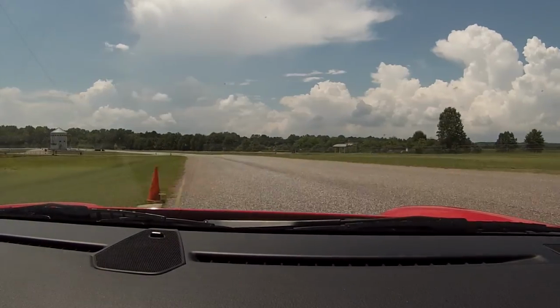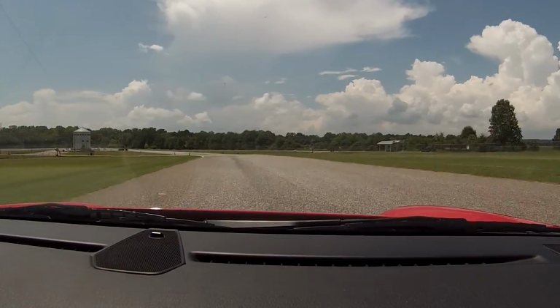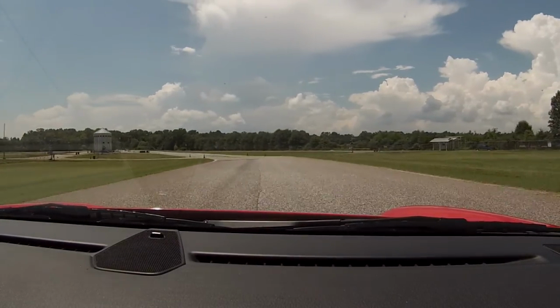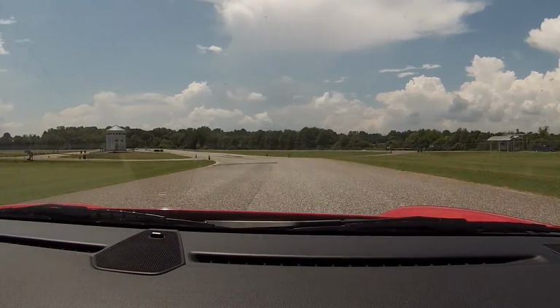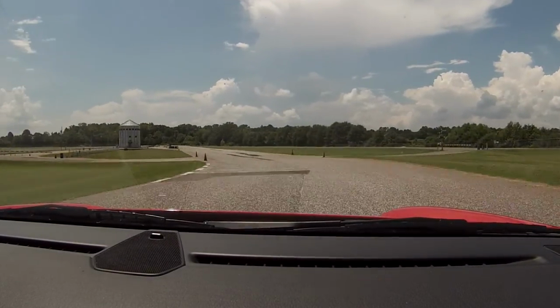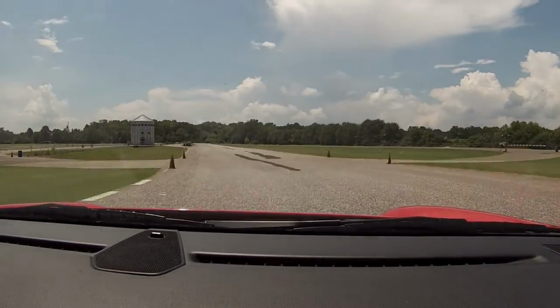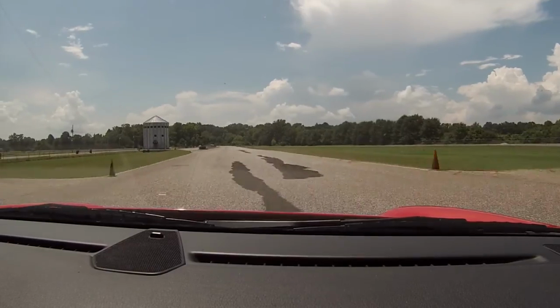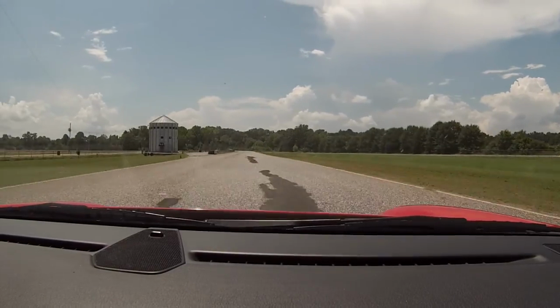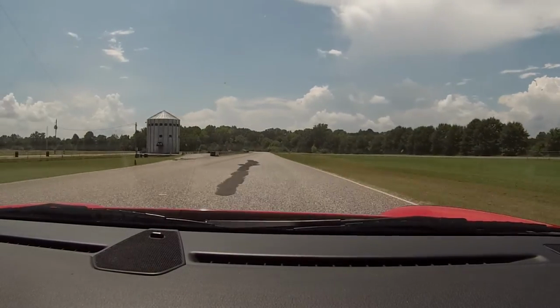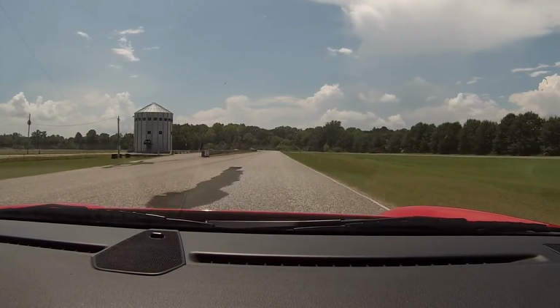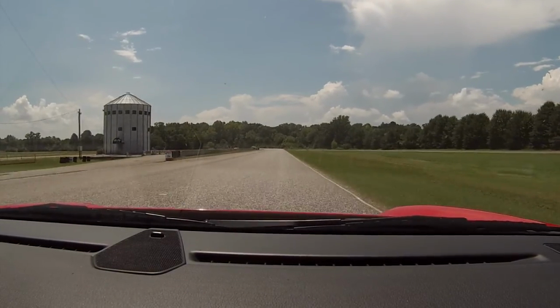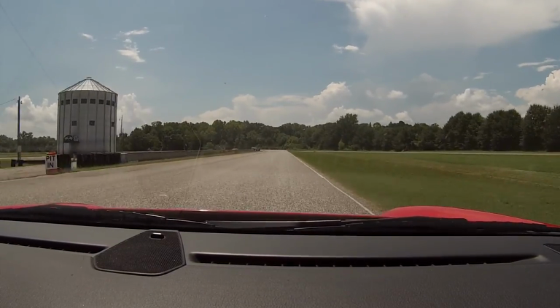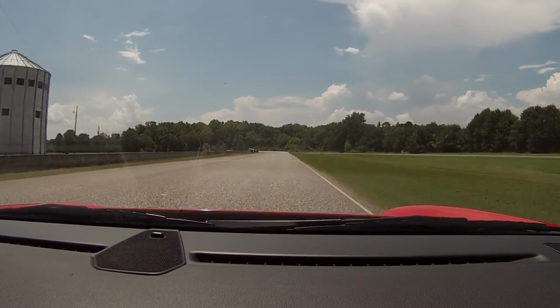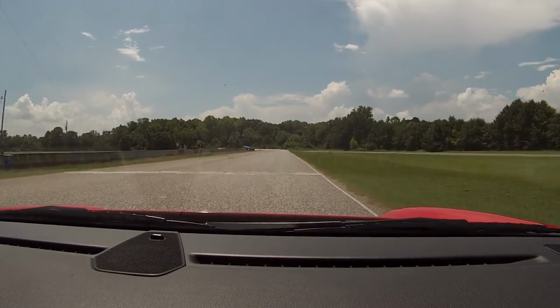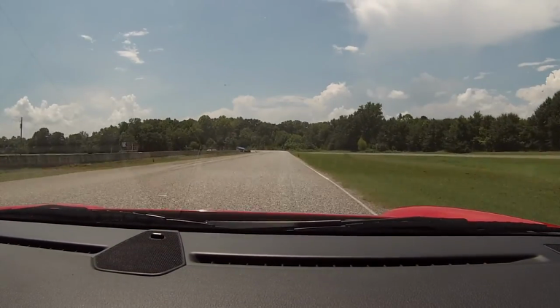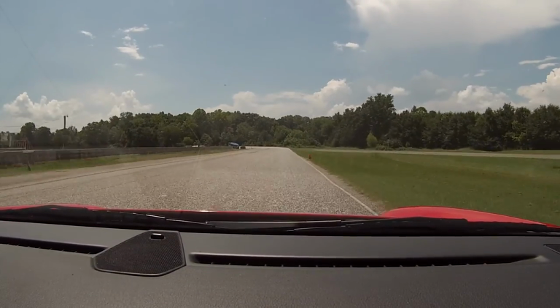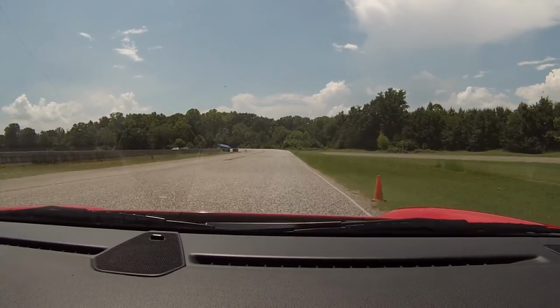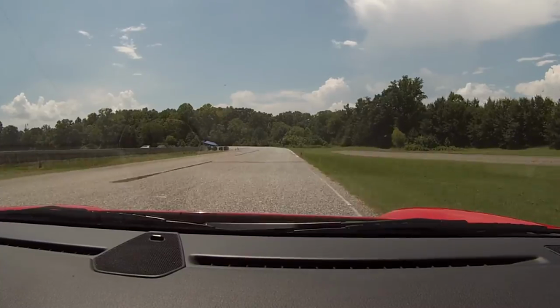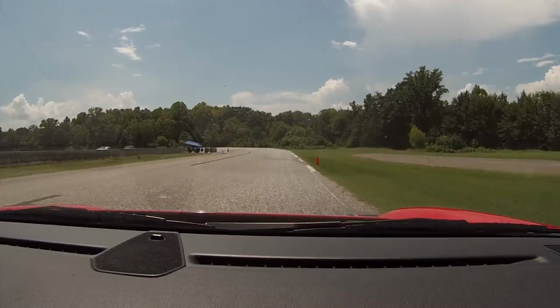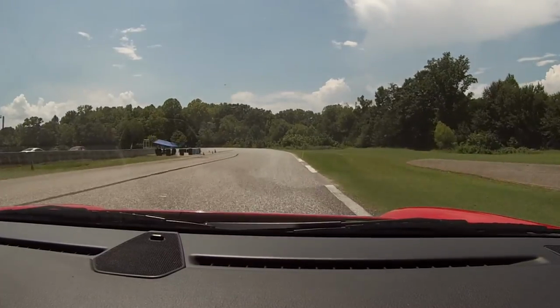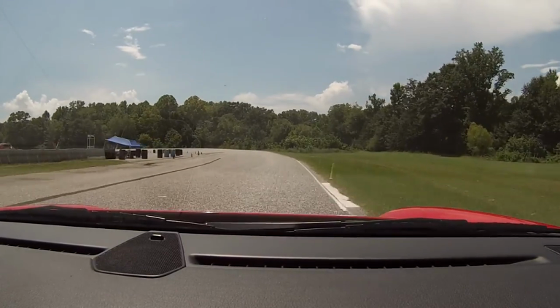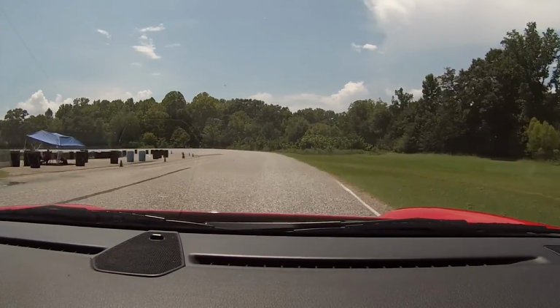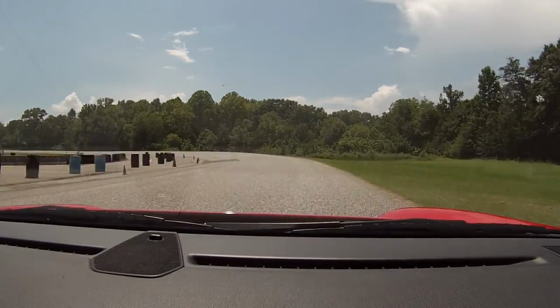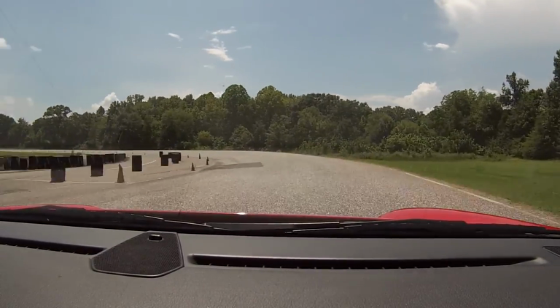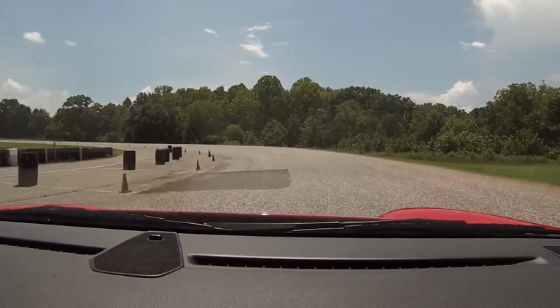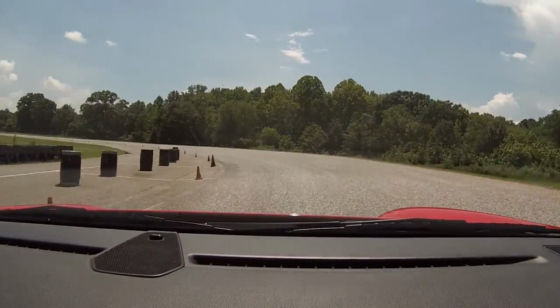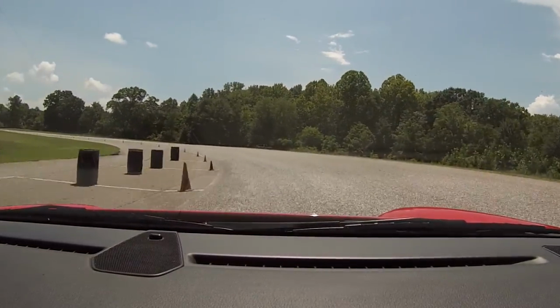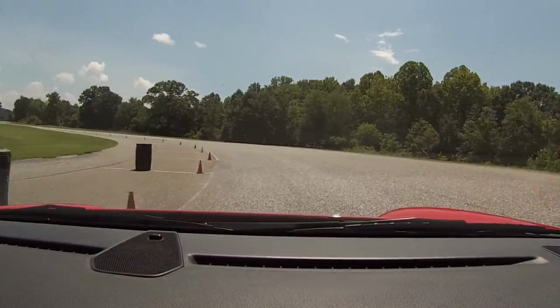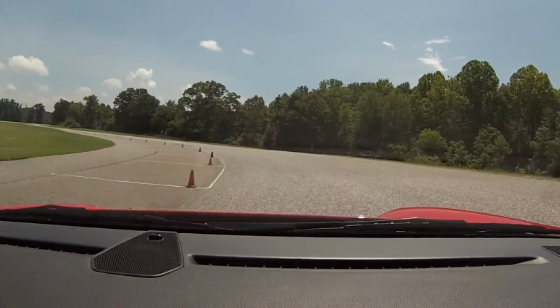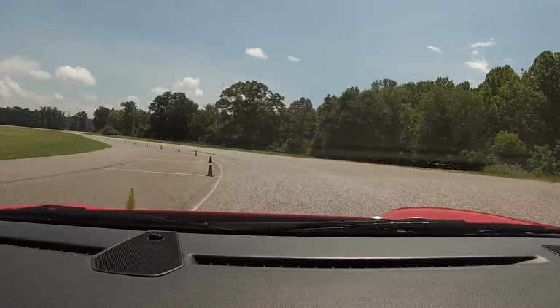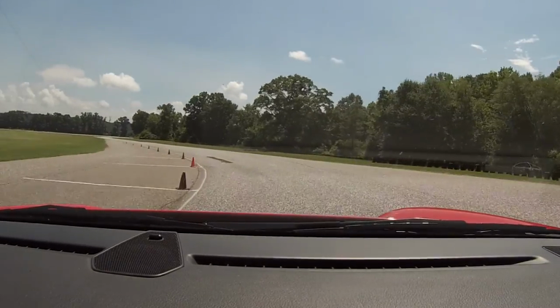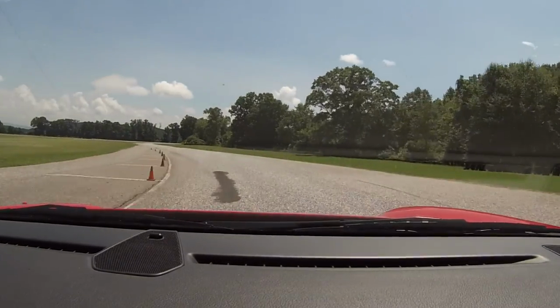I'm not gonna push you right now. We're just bumping up on the comfort zone. Just being safe, man — you wanna drive the car home. There you go. Drive it down to the bottom. Hold it on the bottom. Not yet. Now.